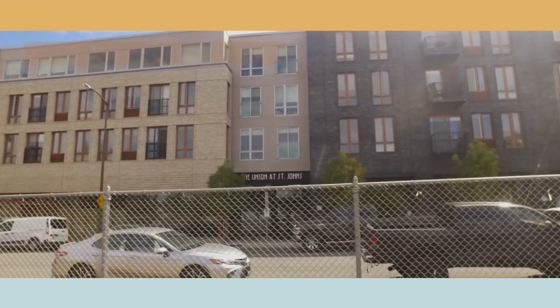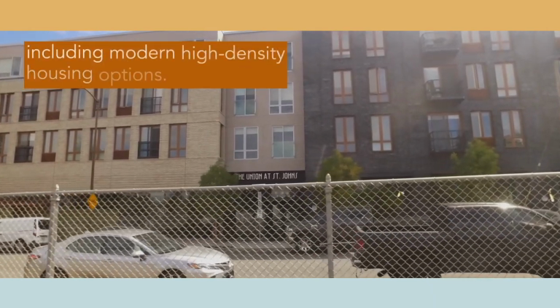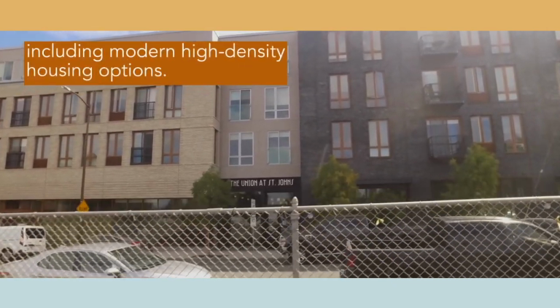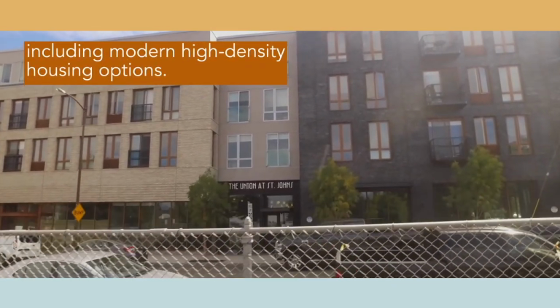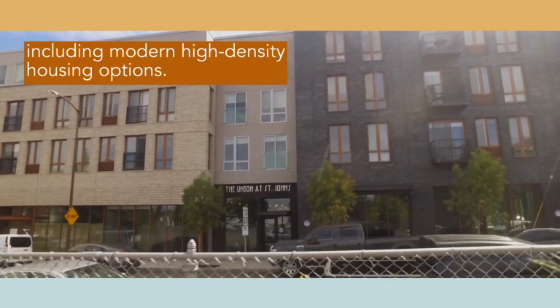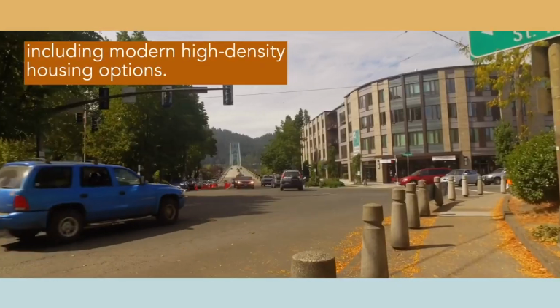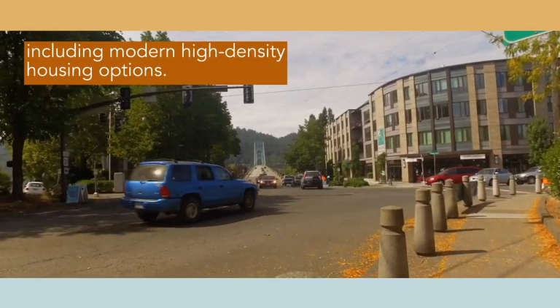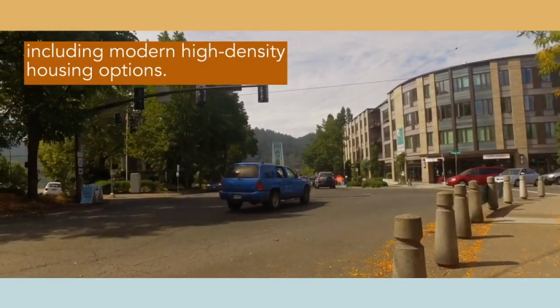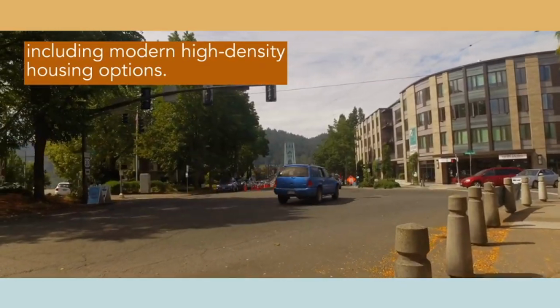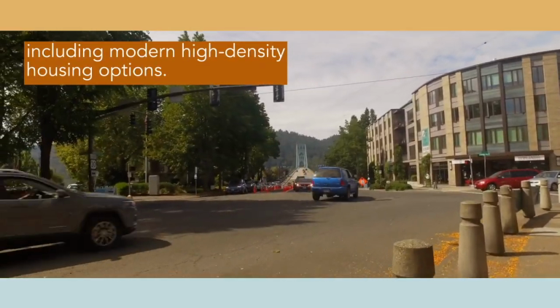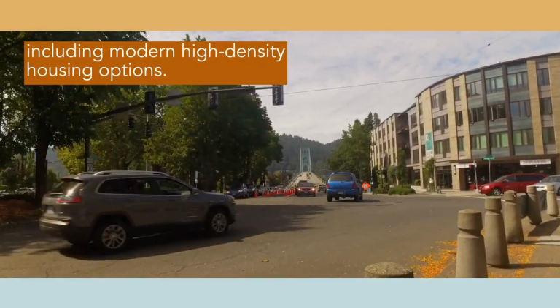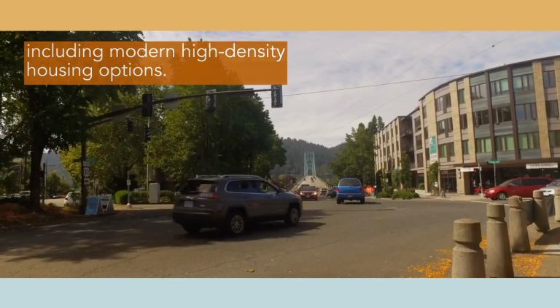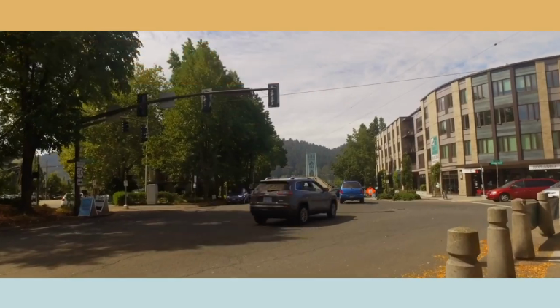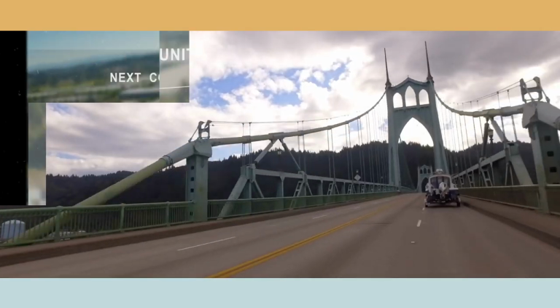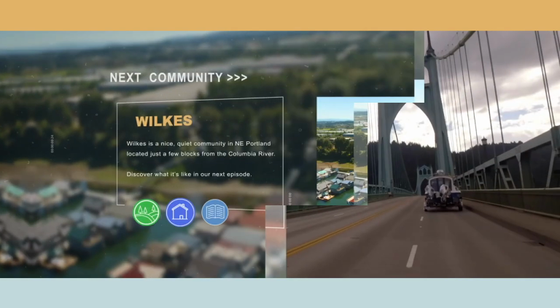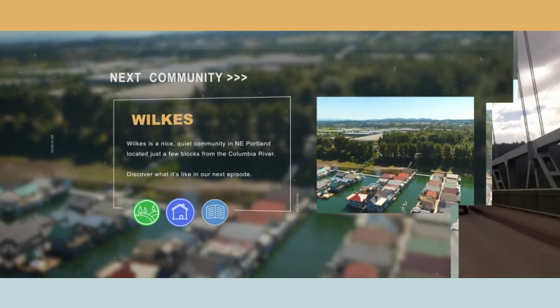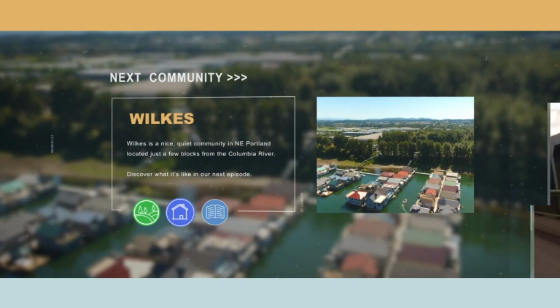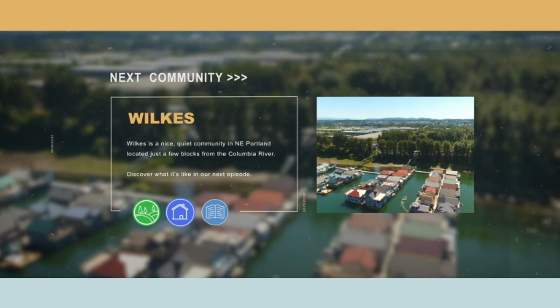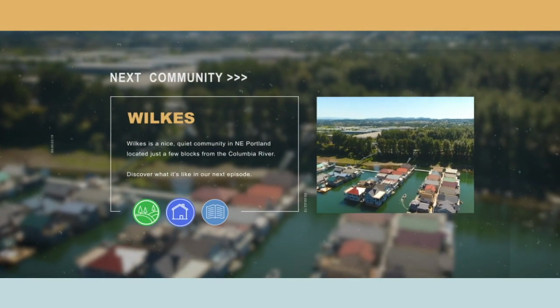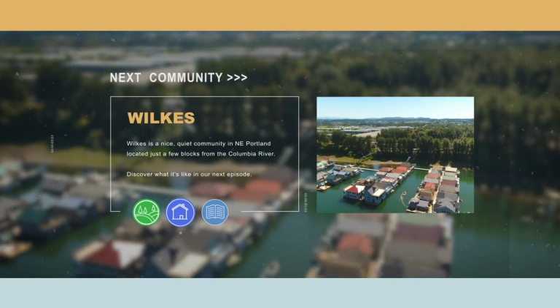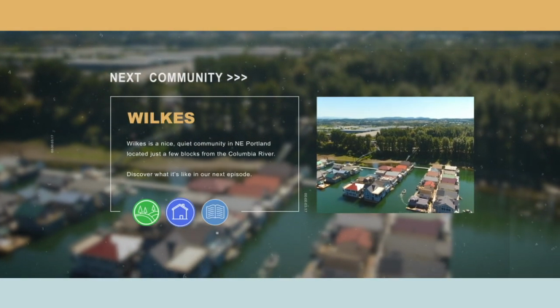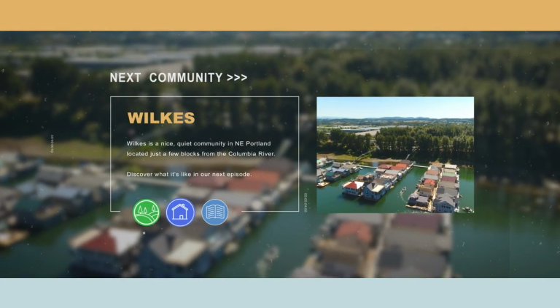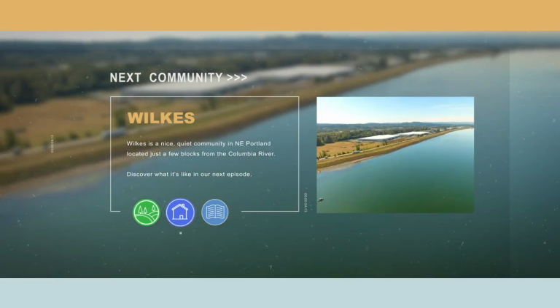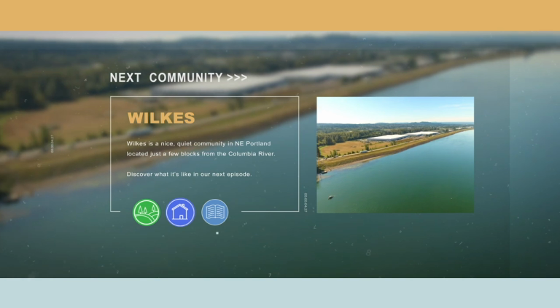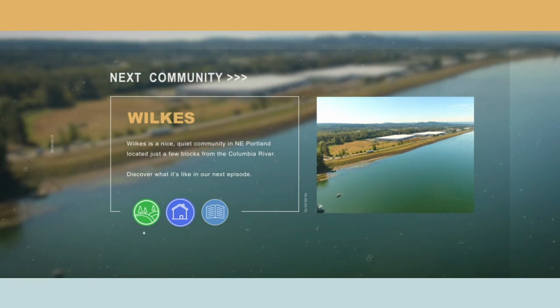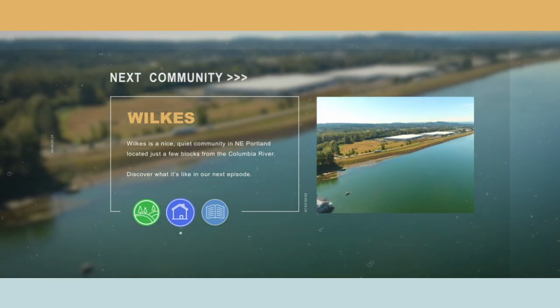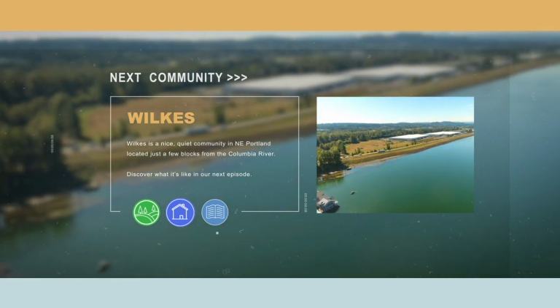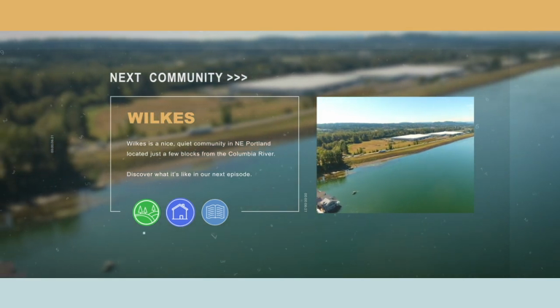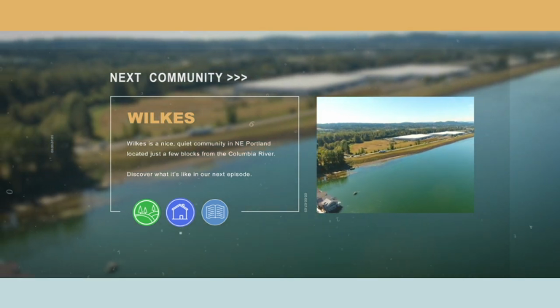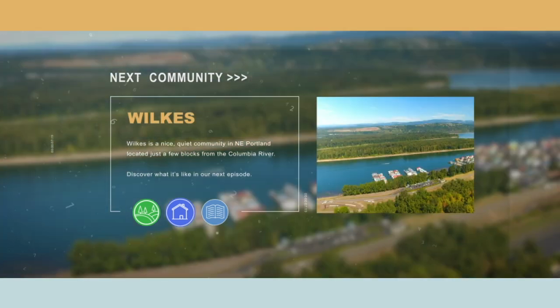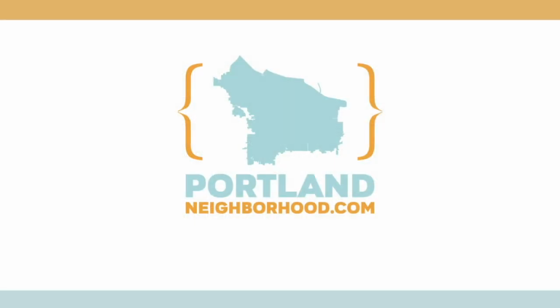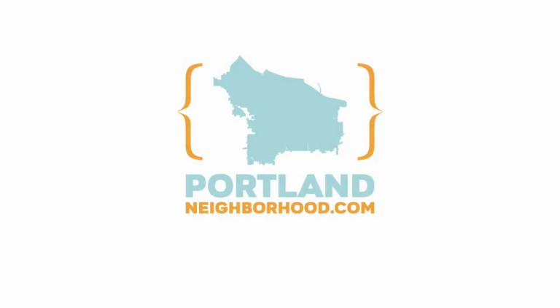The residential neighborhoods include modern high density housing options. We hope you get out and enjoy any of these new gems you may have just discovered. Check out more at PortlandNeighborhood.com.